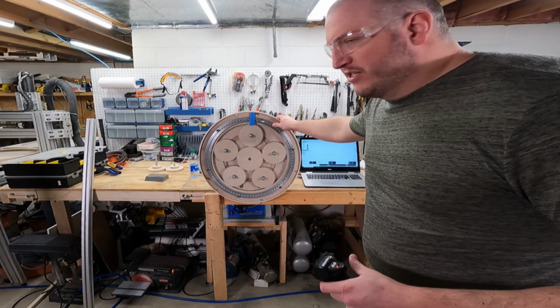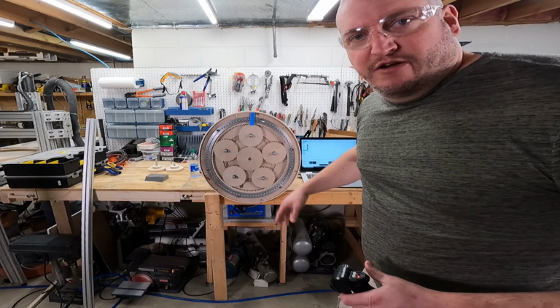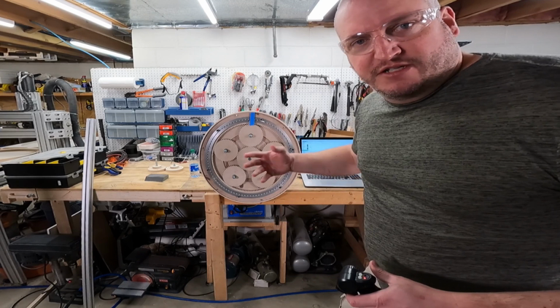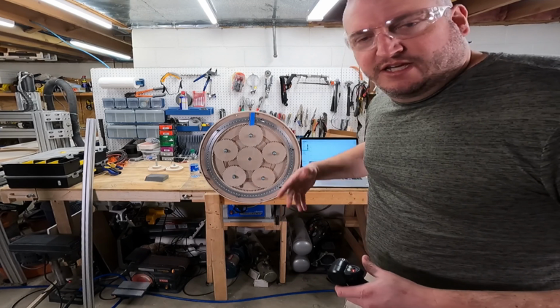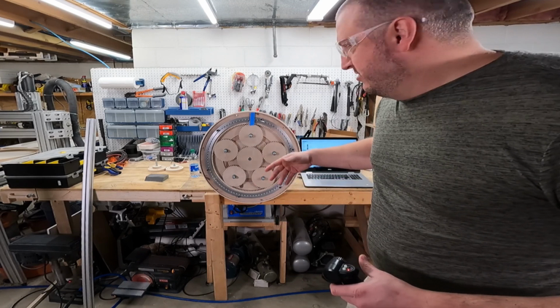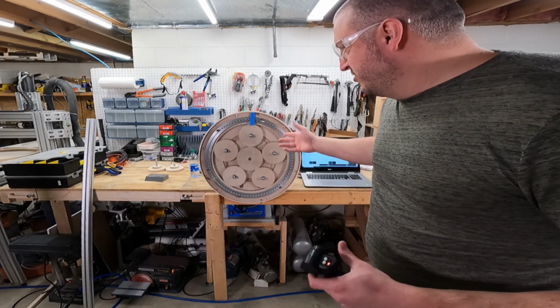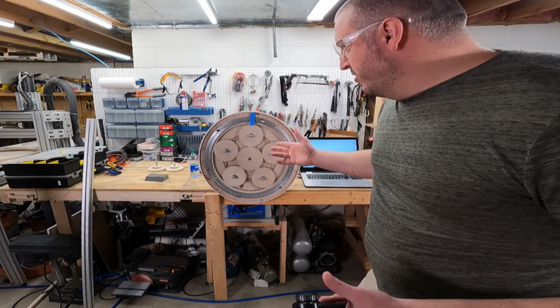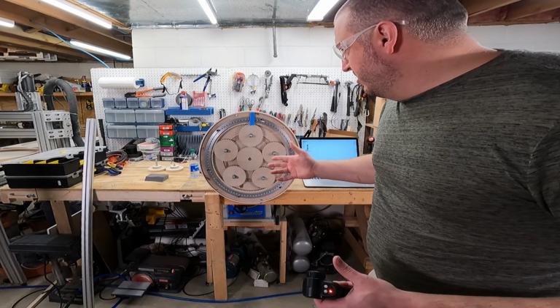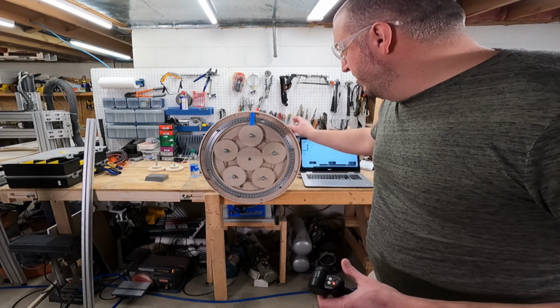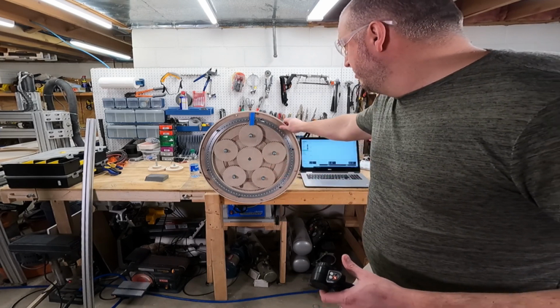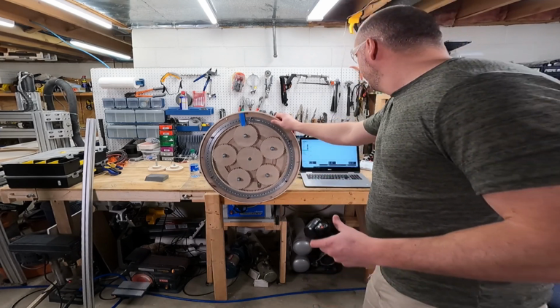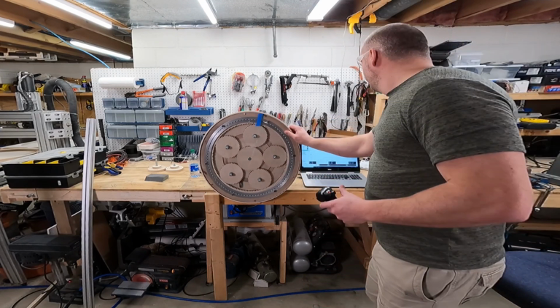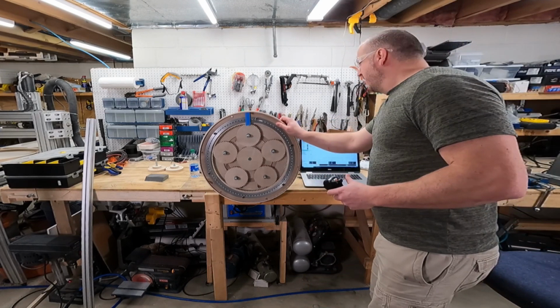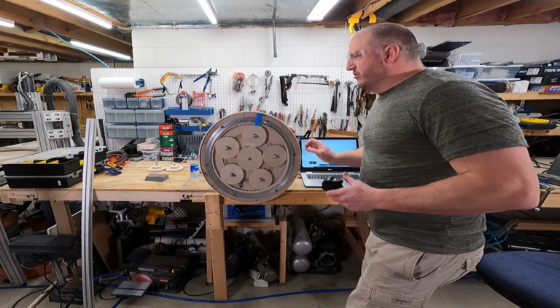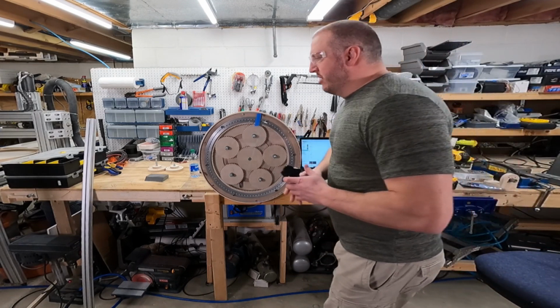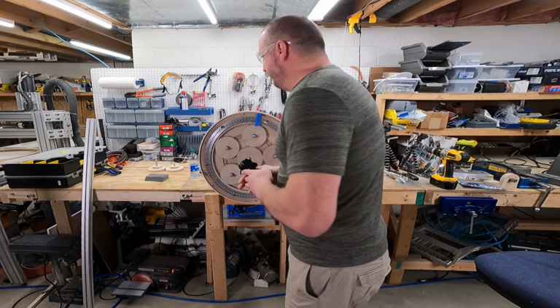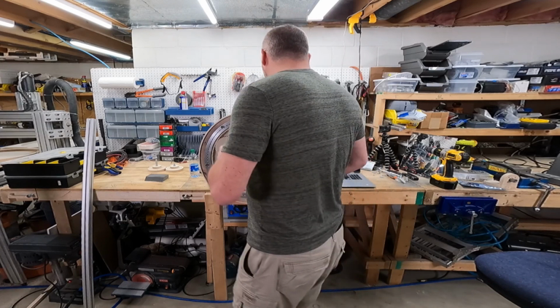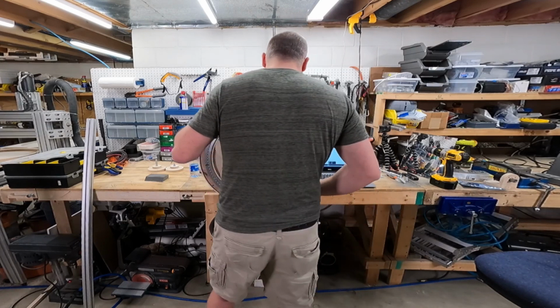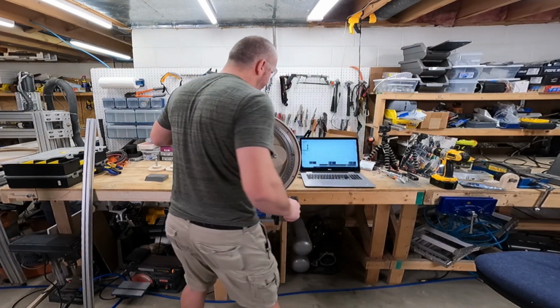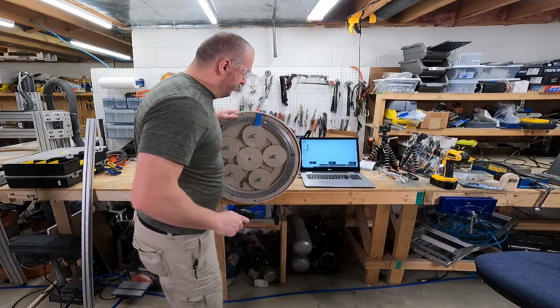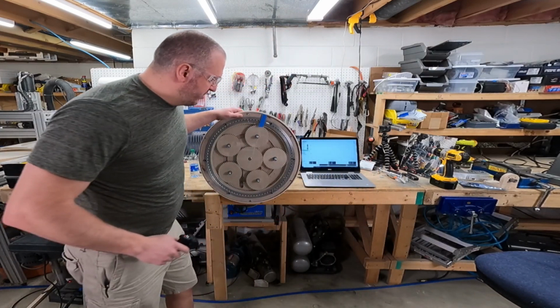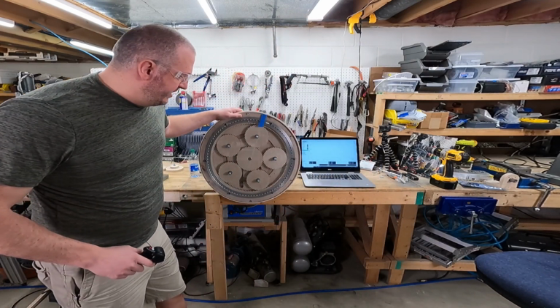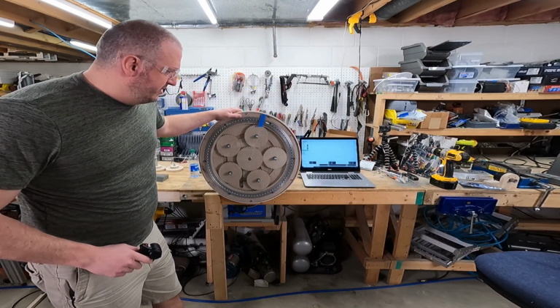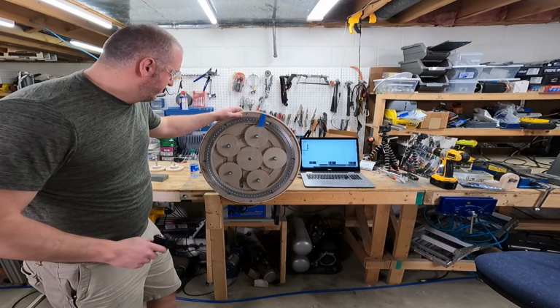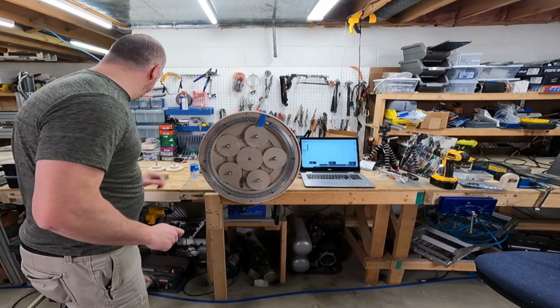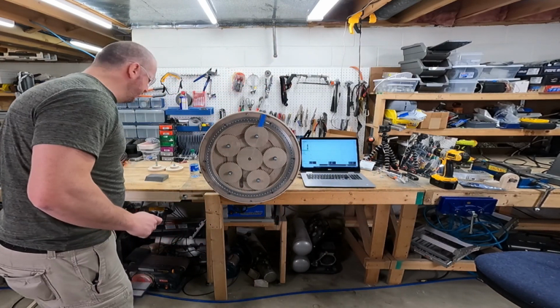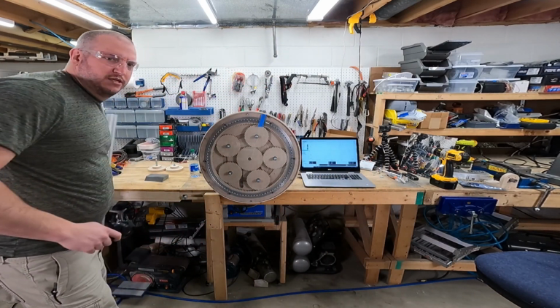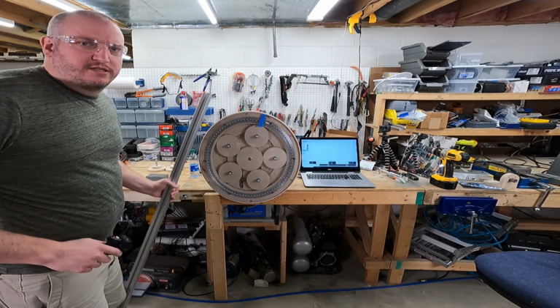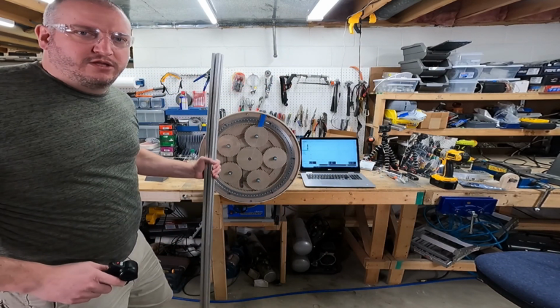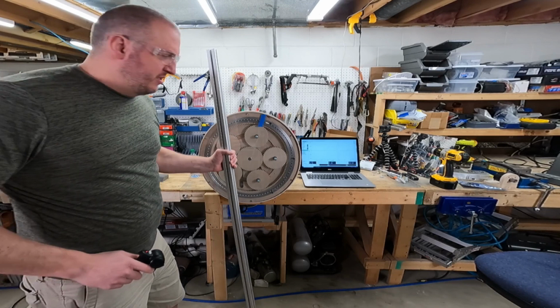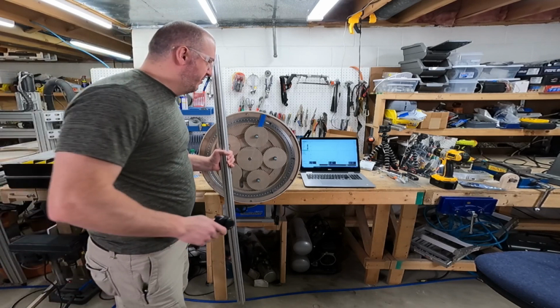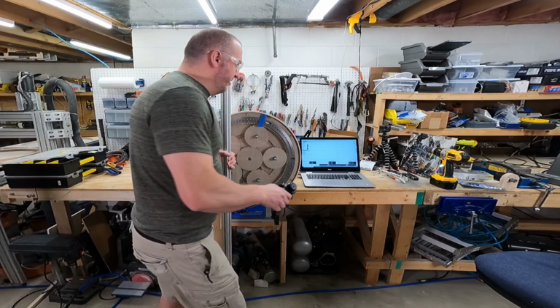That accounts for all the inefficiencies of the gears, which is not much — that's not too bad. The torque test requires installing some stuff, let me do that.